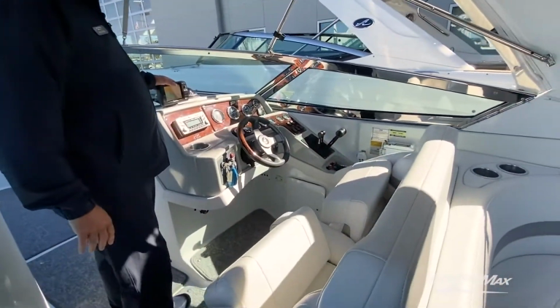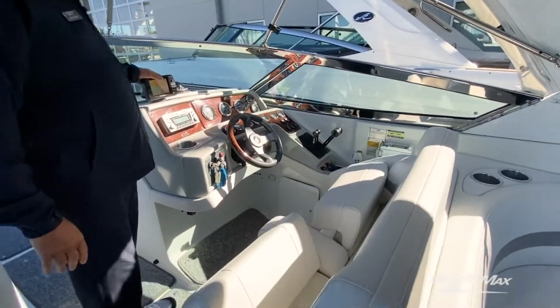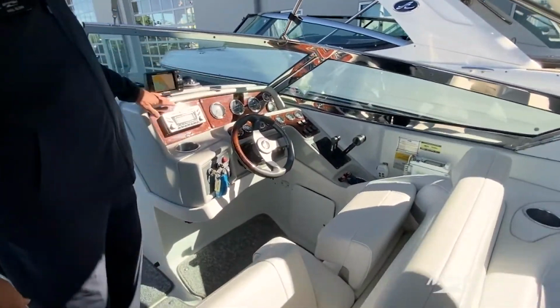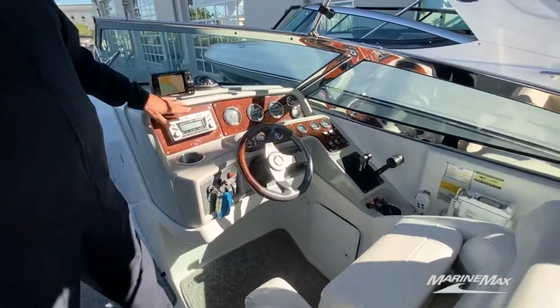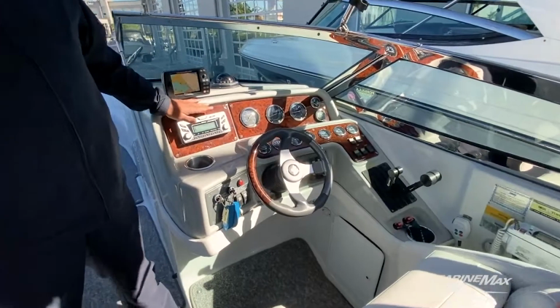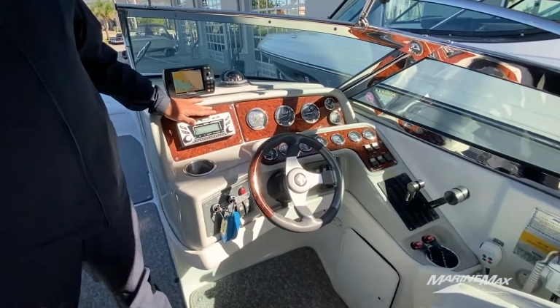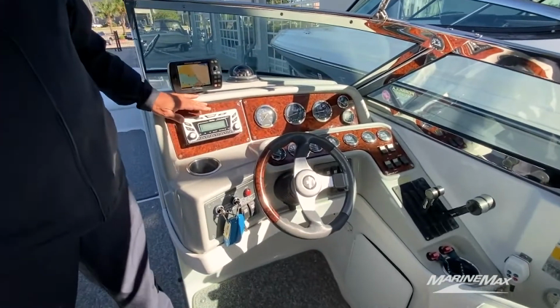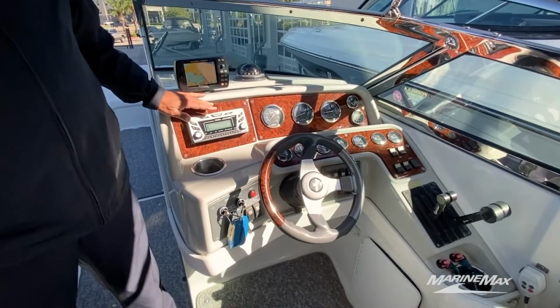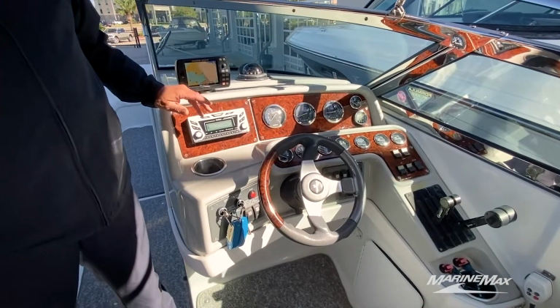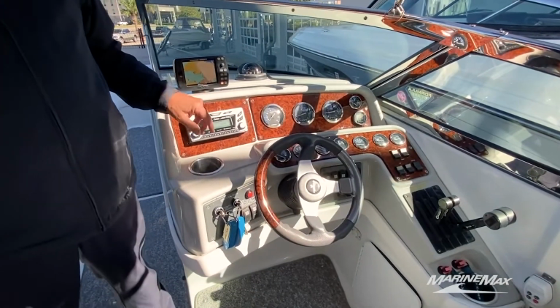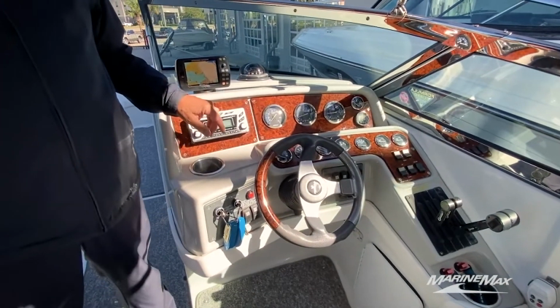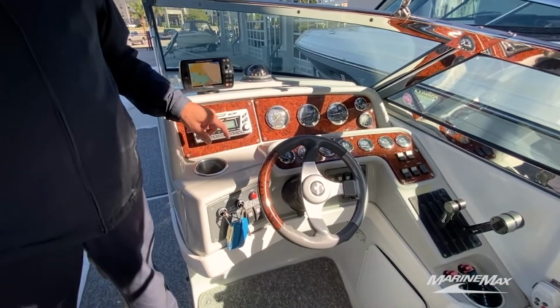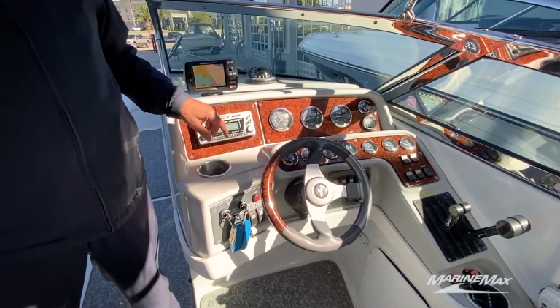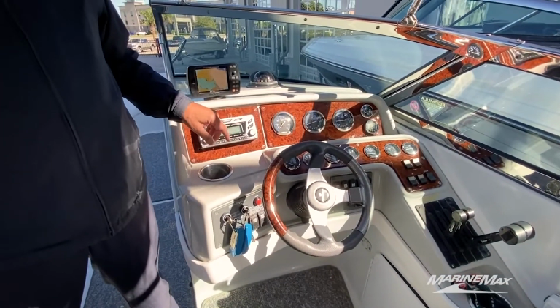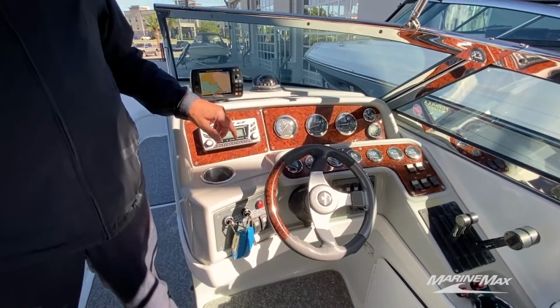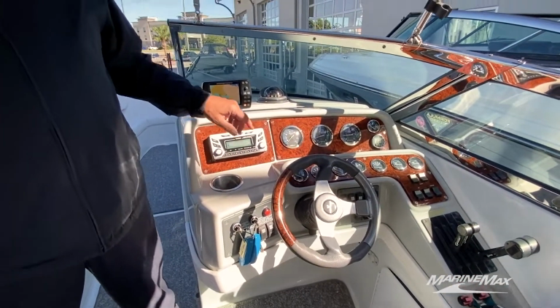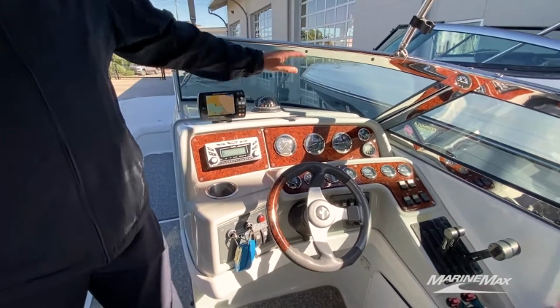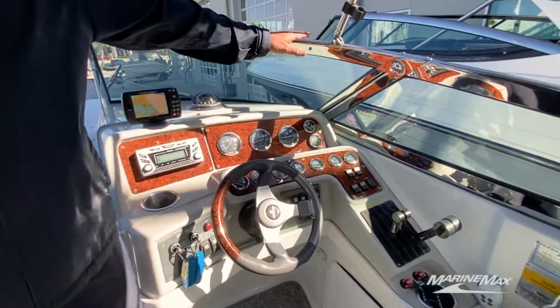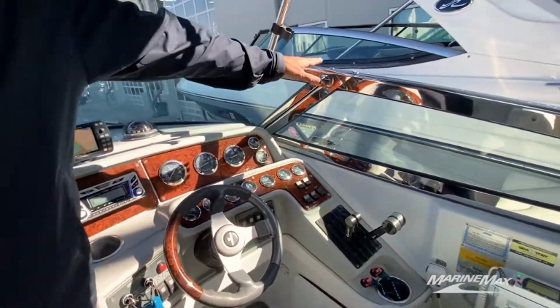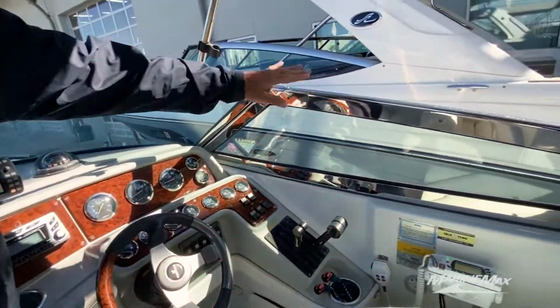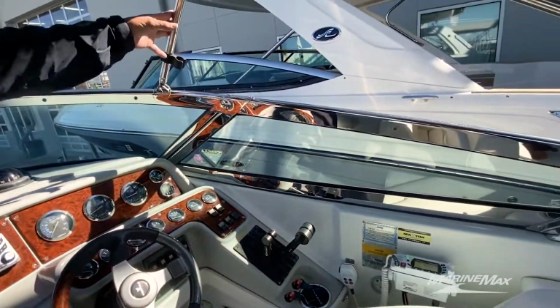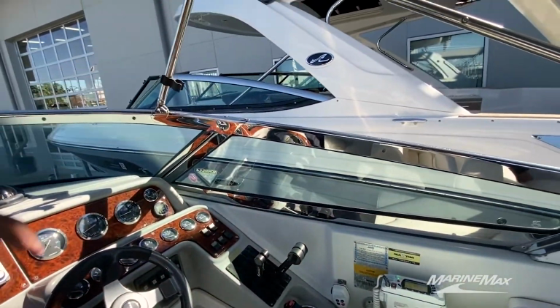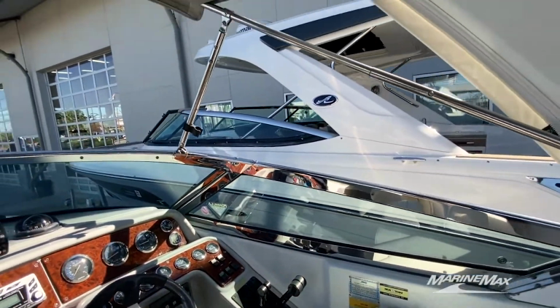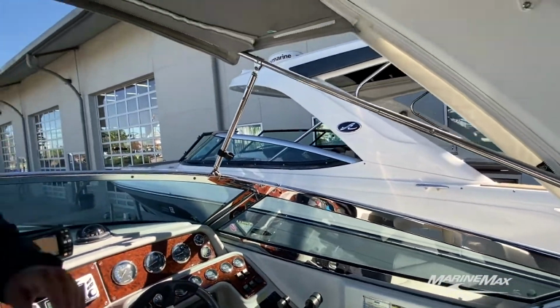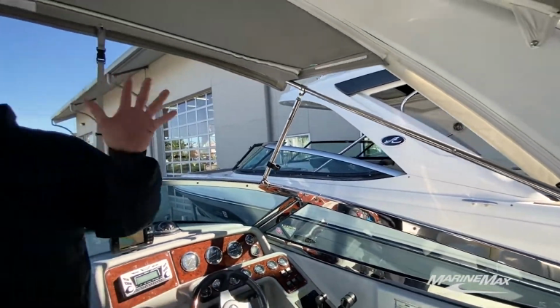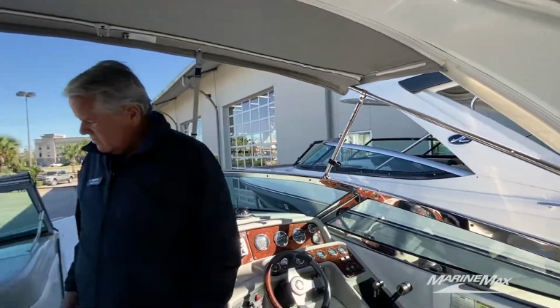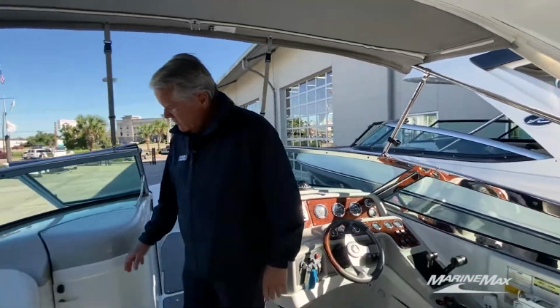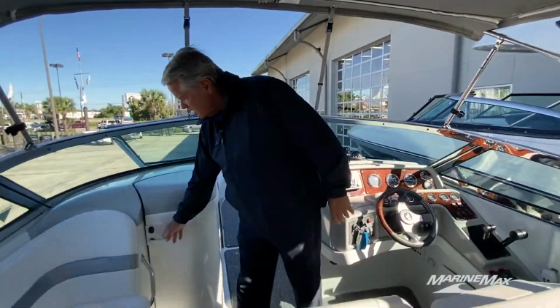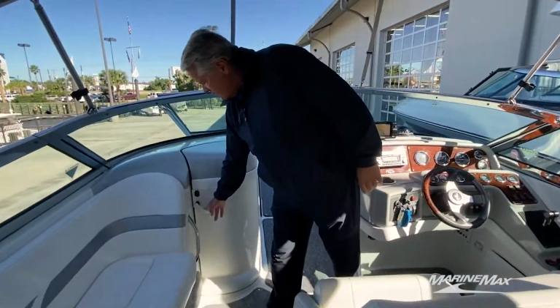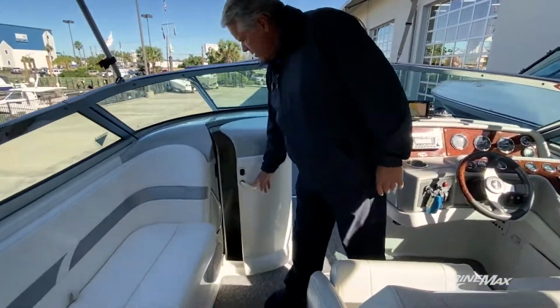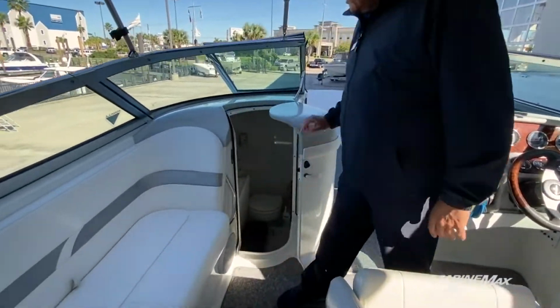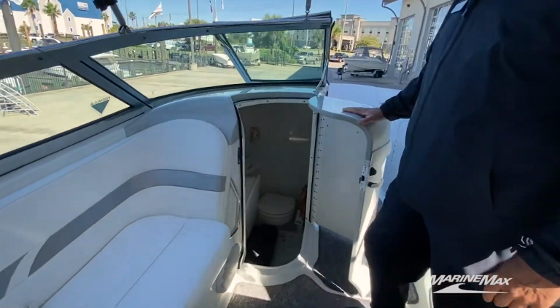Great electronics, only about 400 engine hours. Notice how great the stainless steel looks on here. Canvas is great. Very large head compartment.